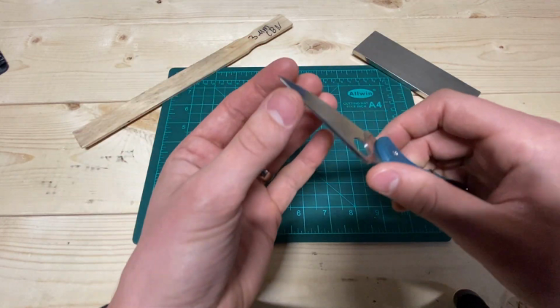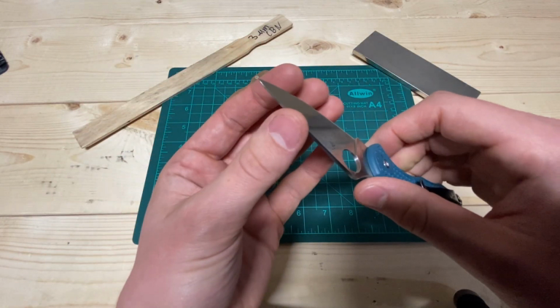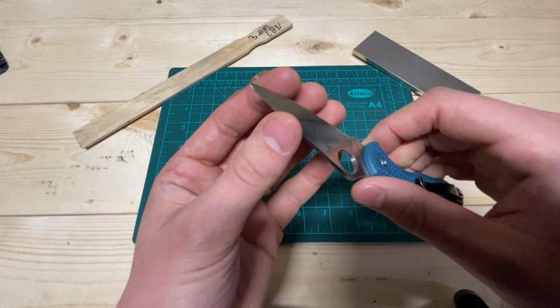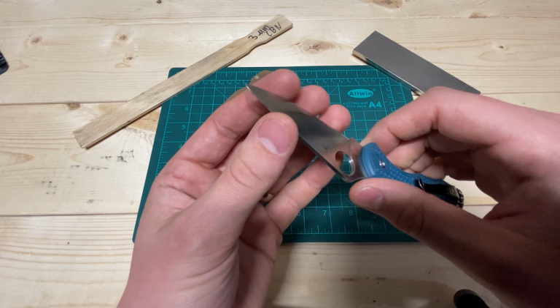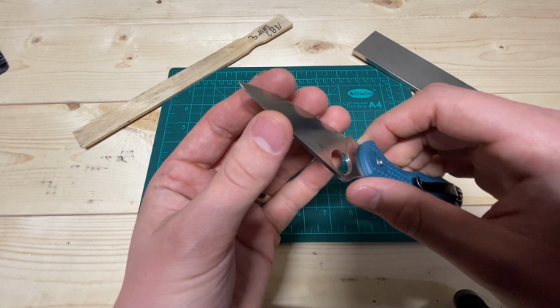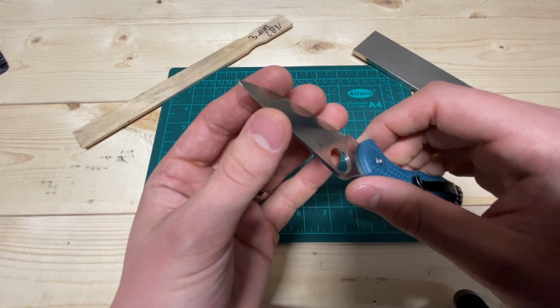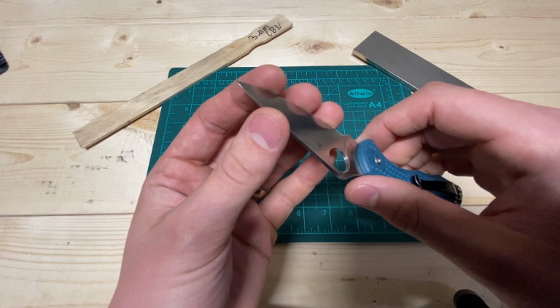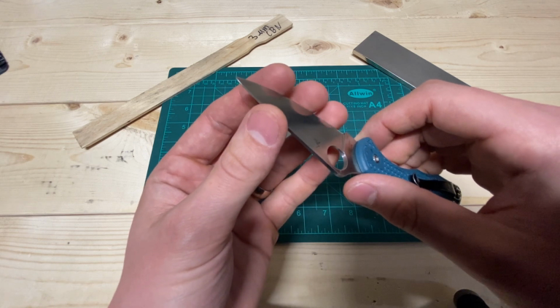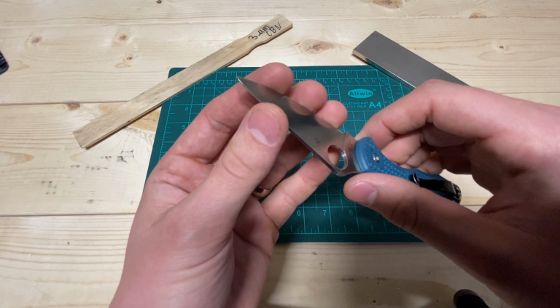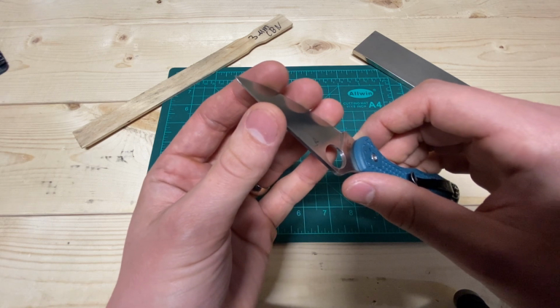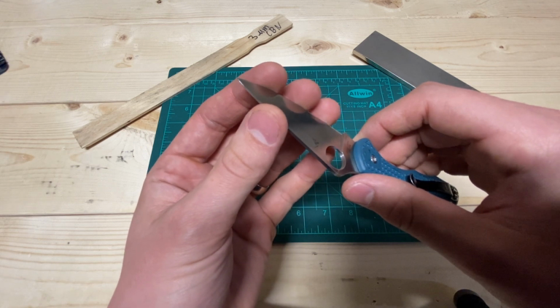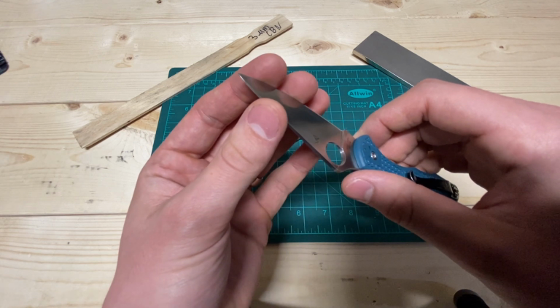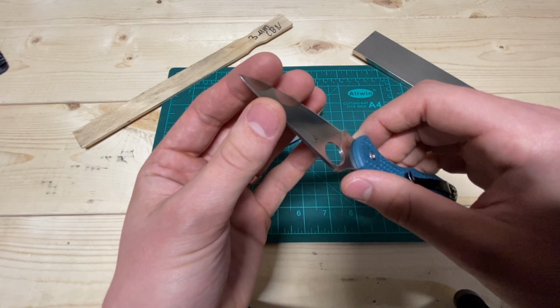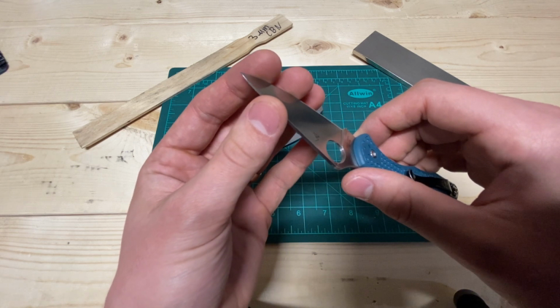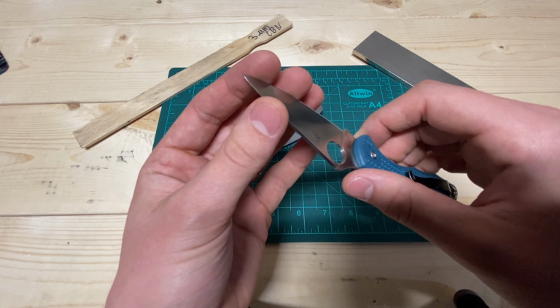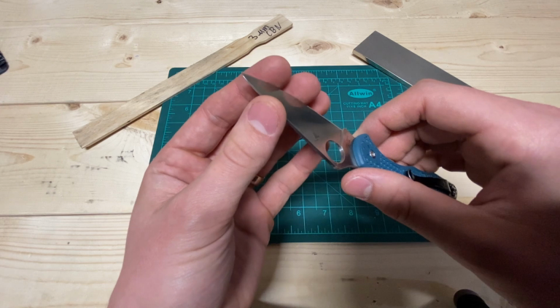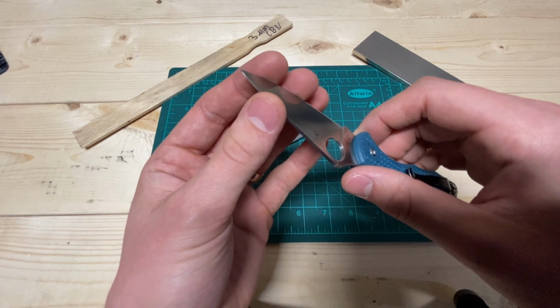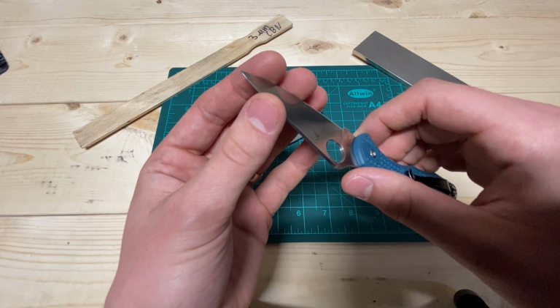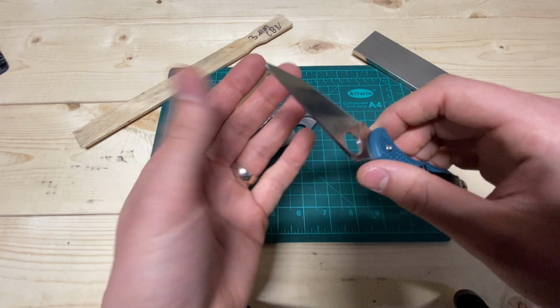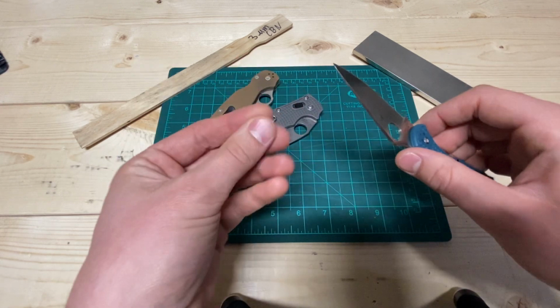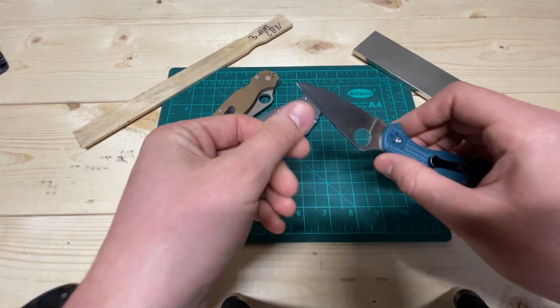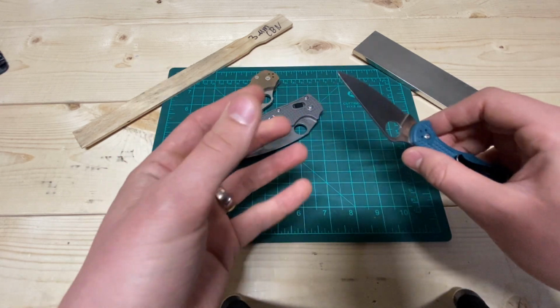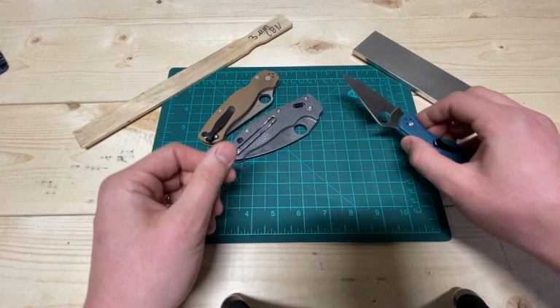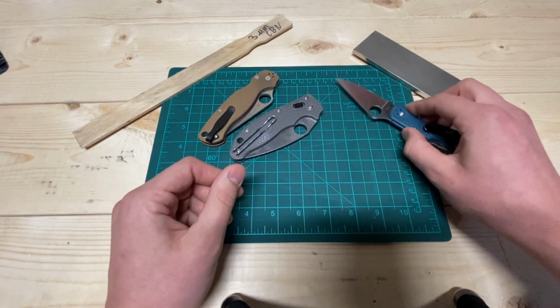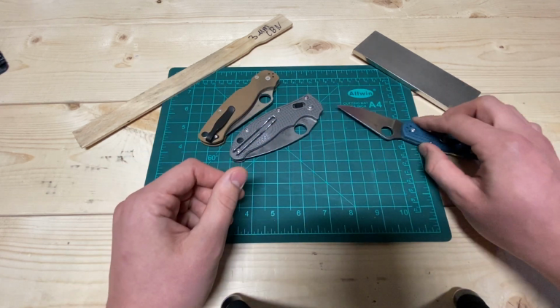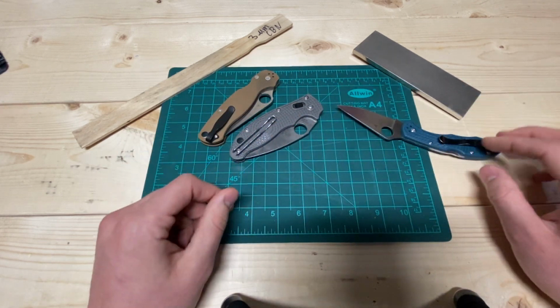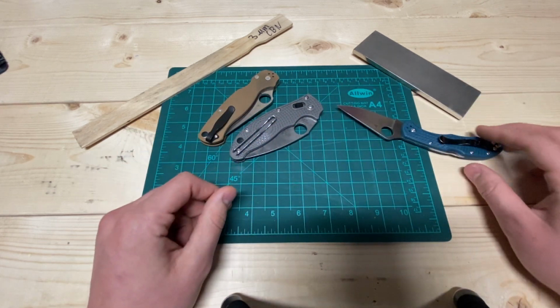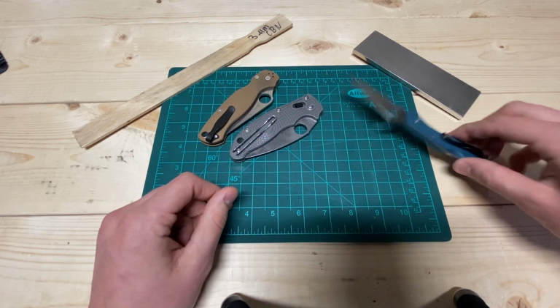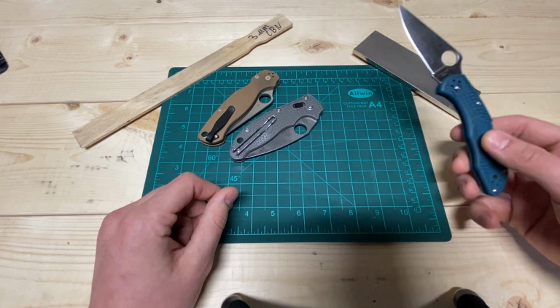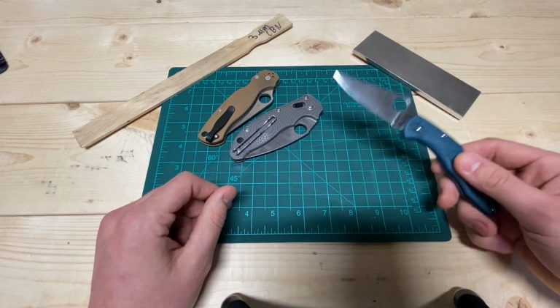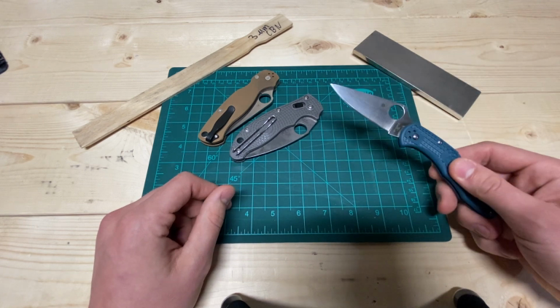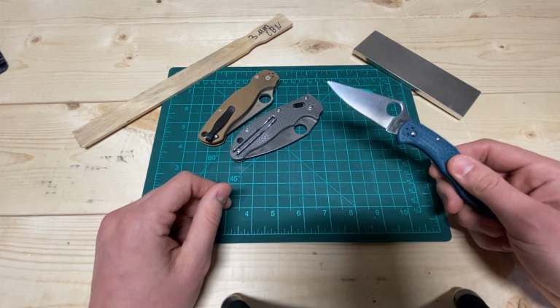It just holds on to that super sweet skin-grabby edge. It just kind of grabs into my skin, but it's a very fine, still edge. So that's kind of unexpected — that's how all three of these steels come up.